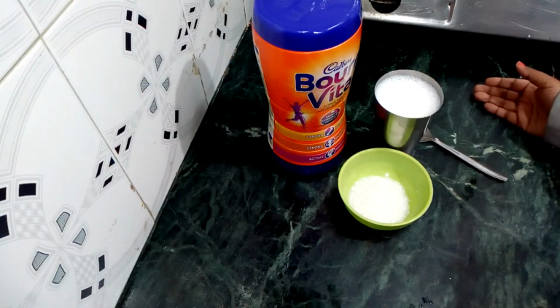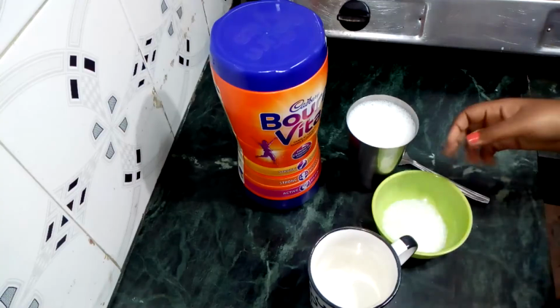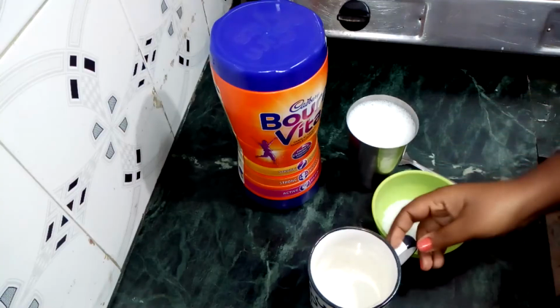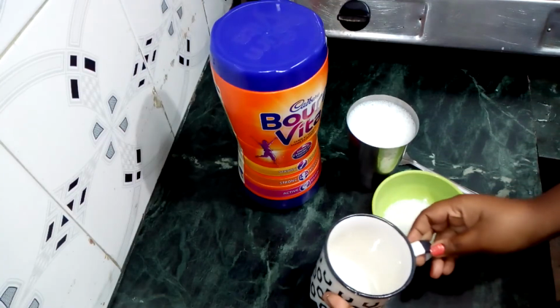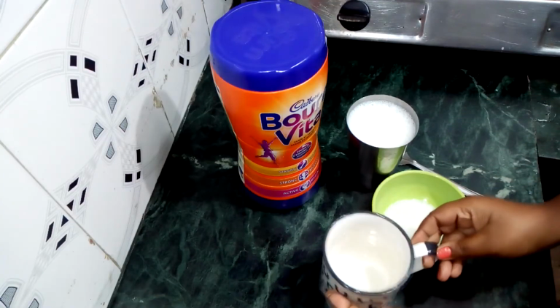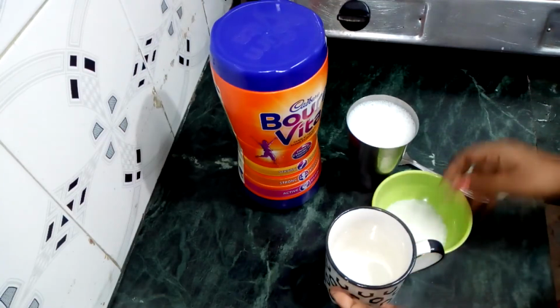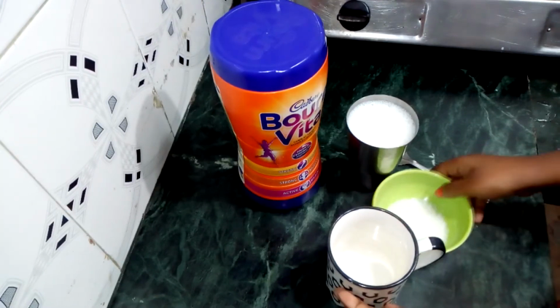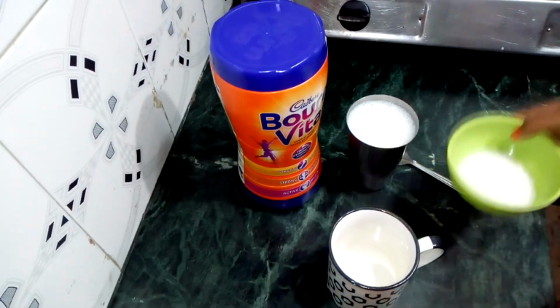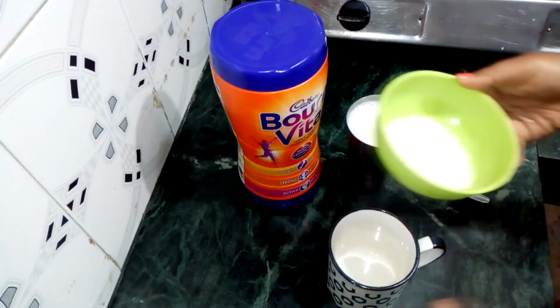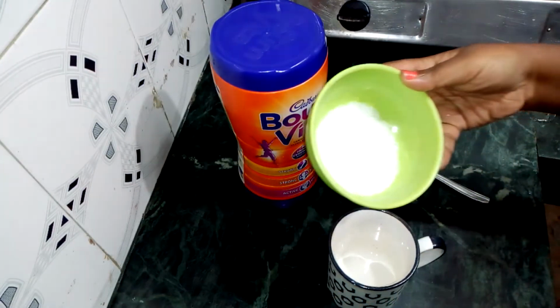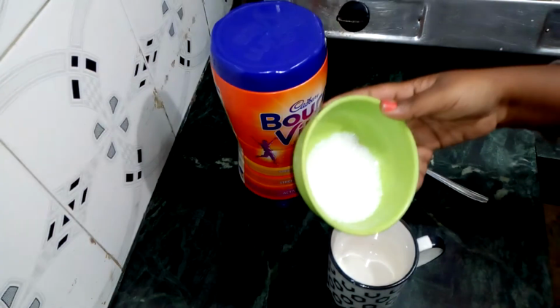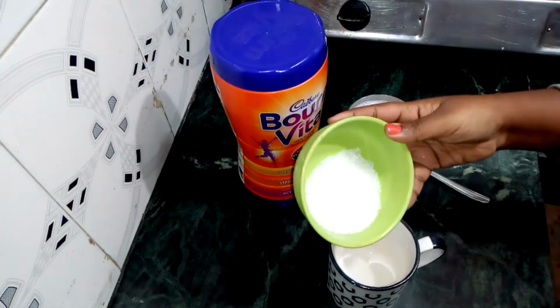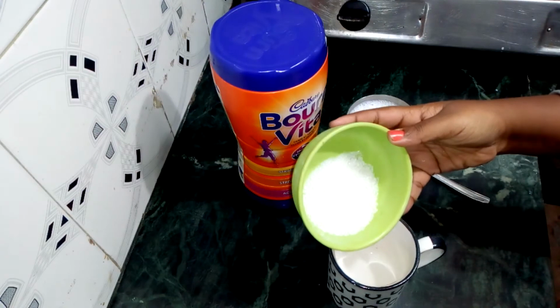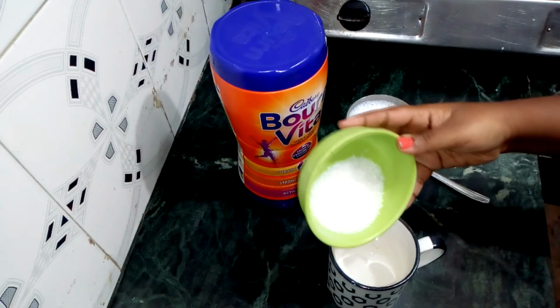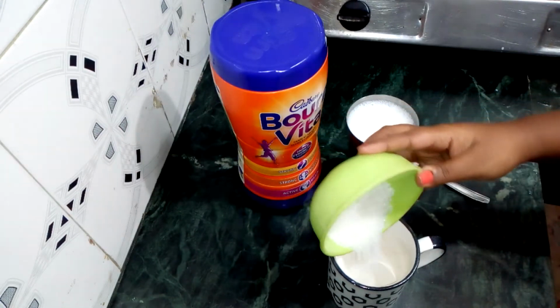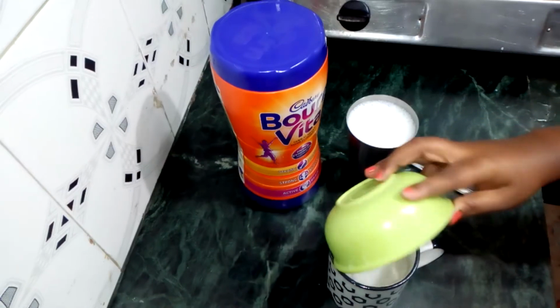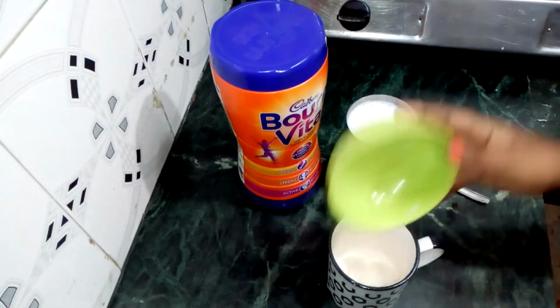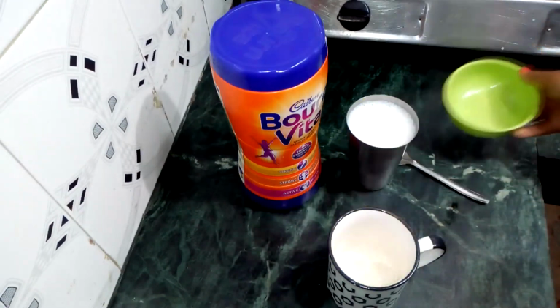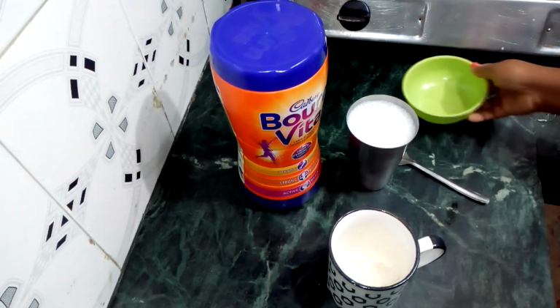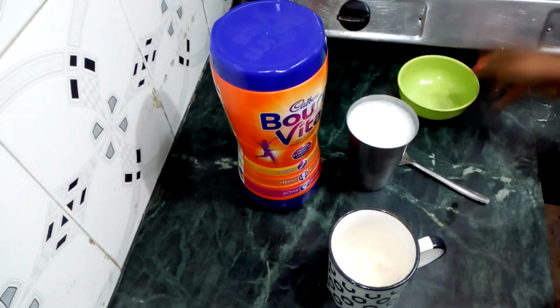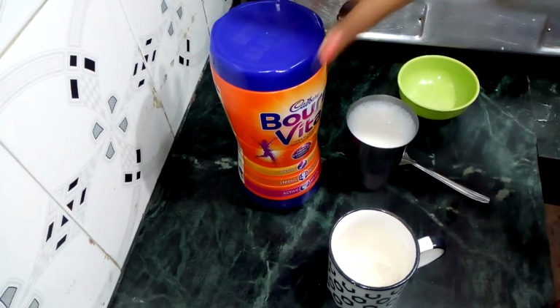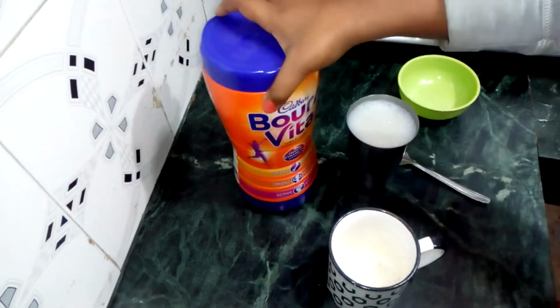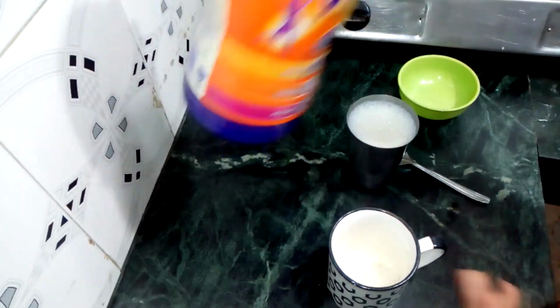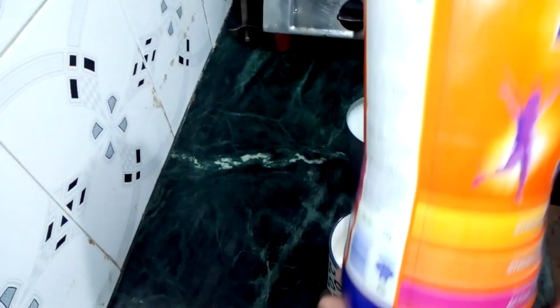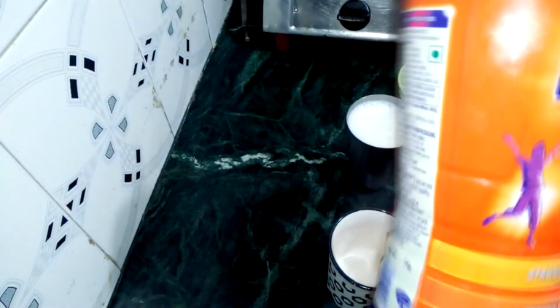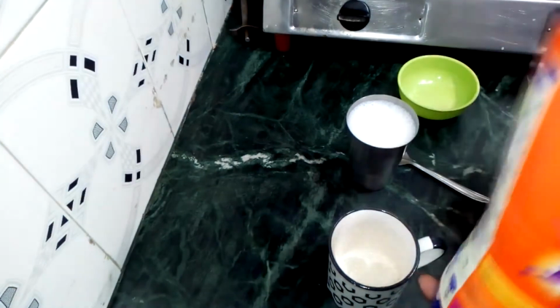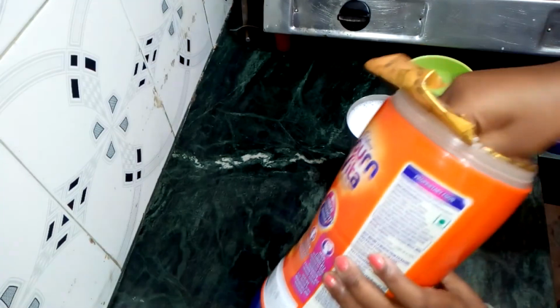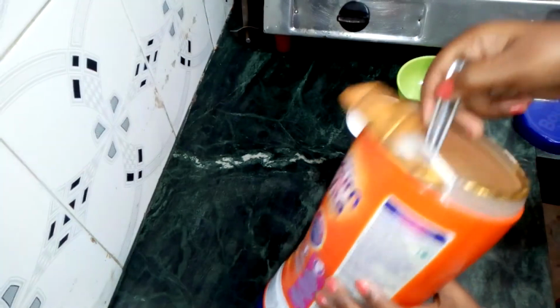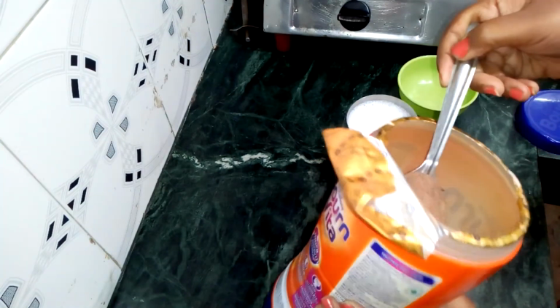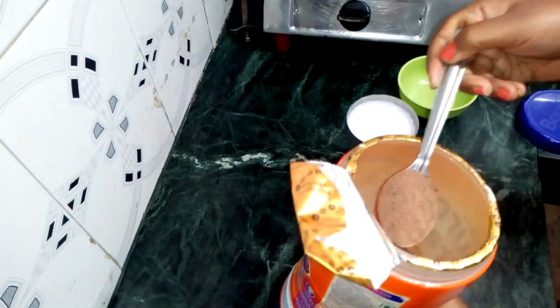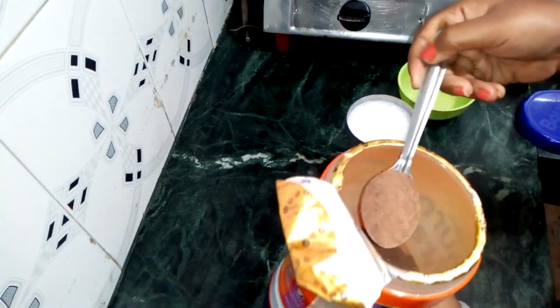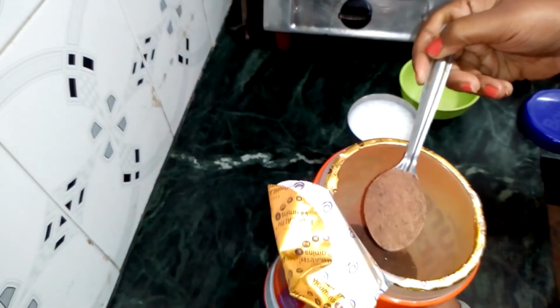I have taken a cup here. I will add 2 tsp of sugar, then I will add 2 tsp of Bonvita.